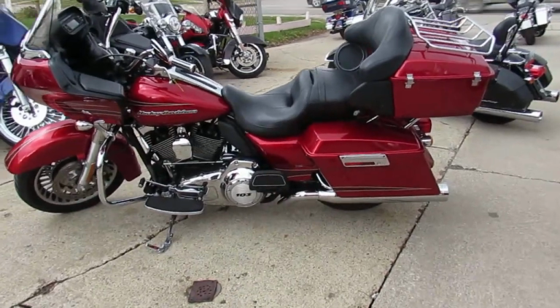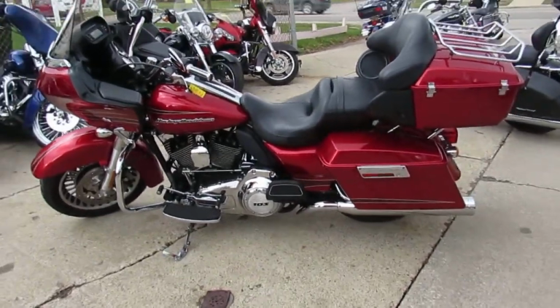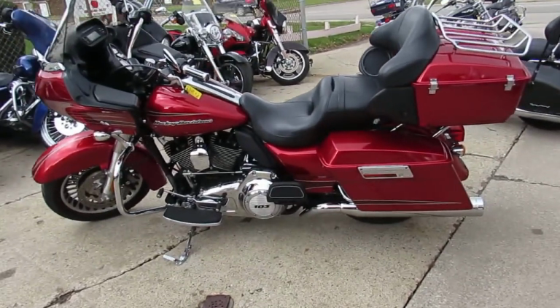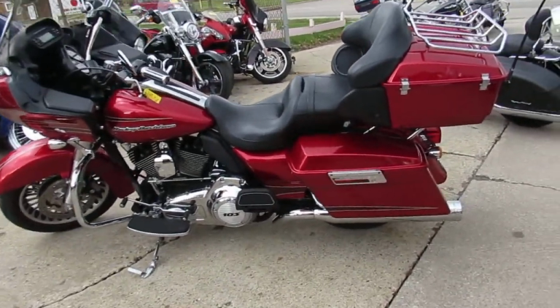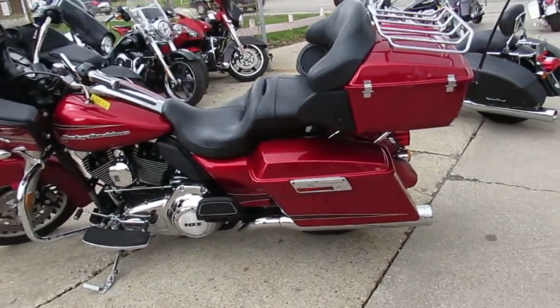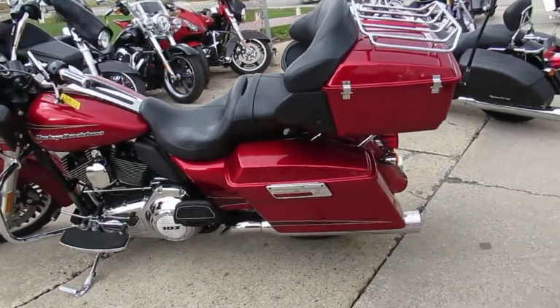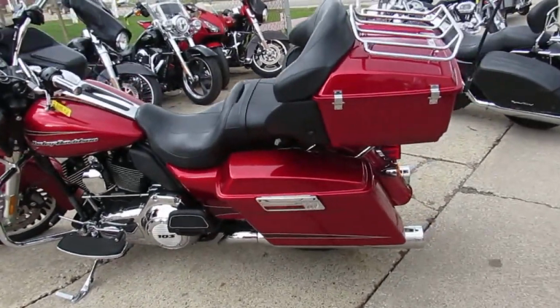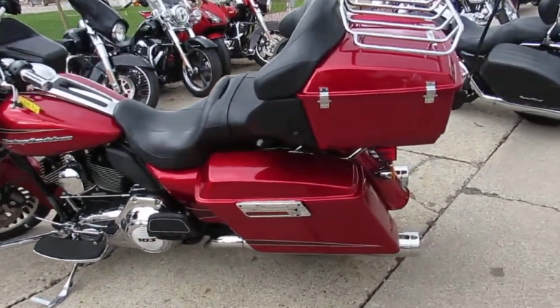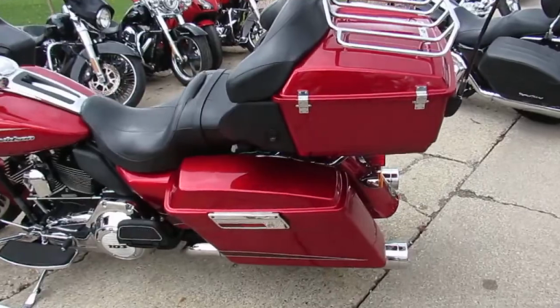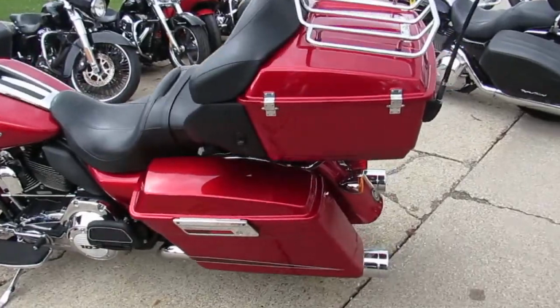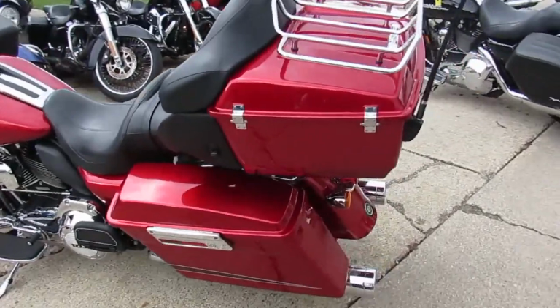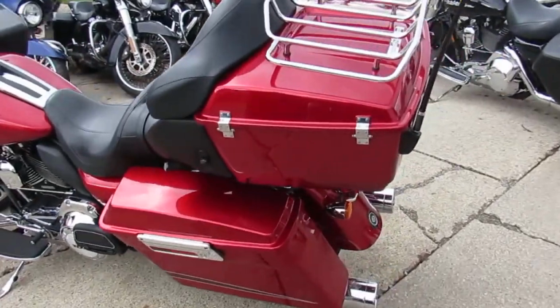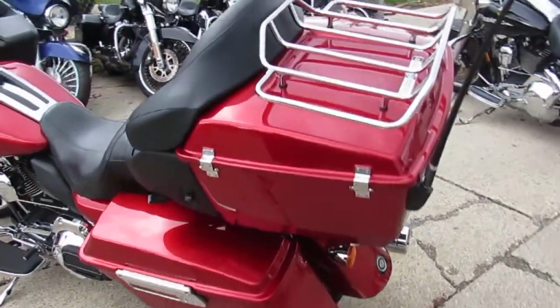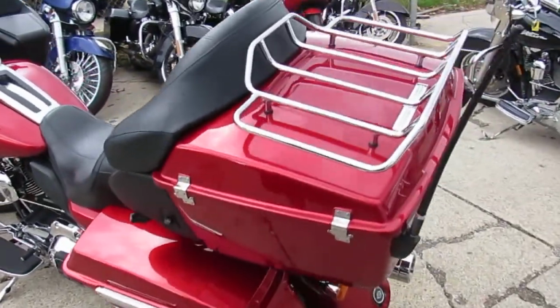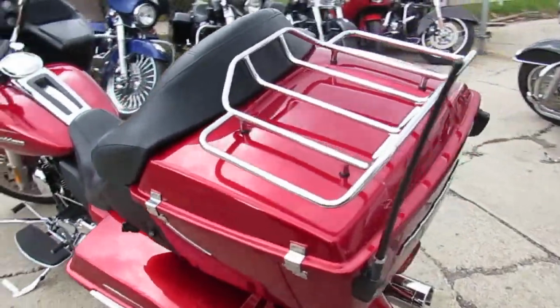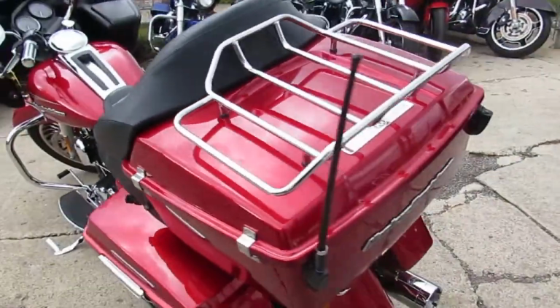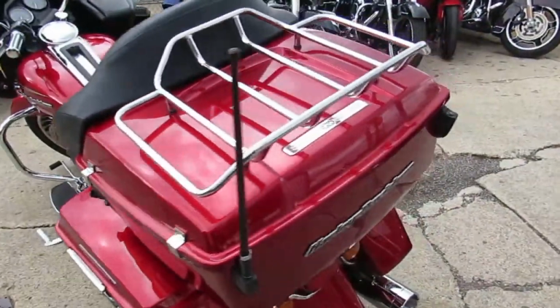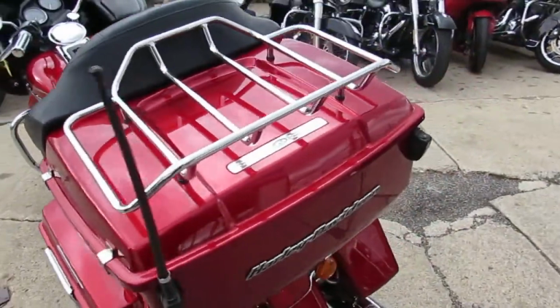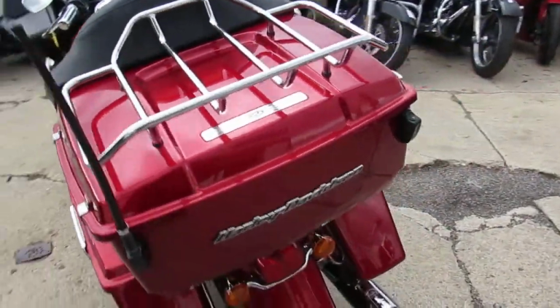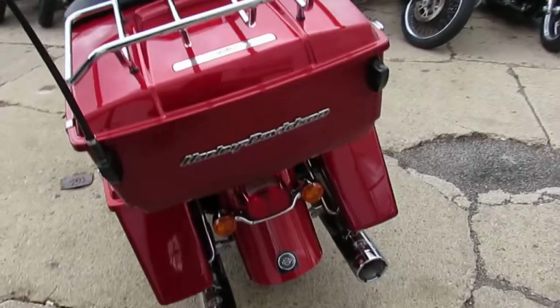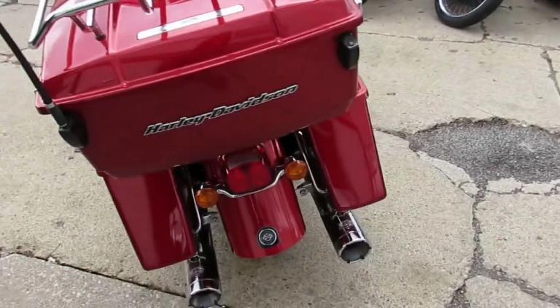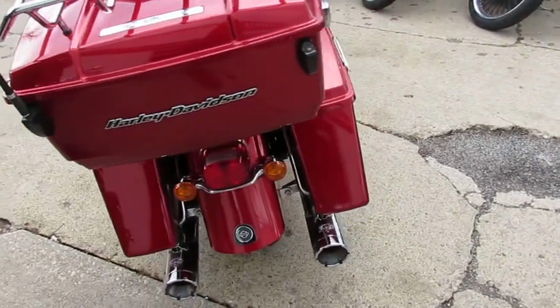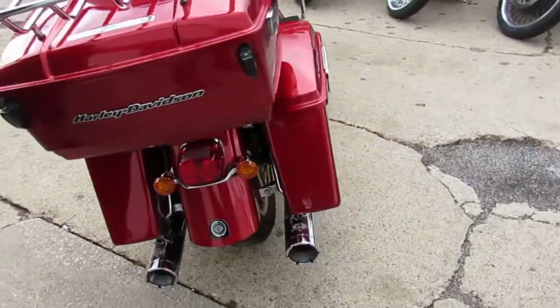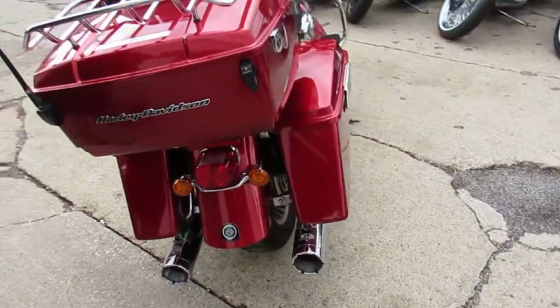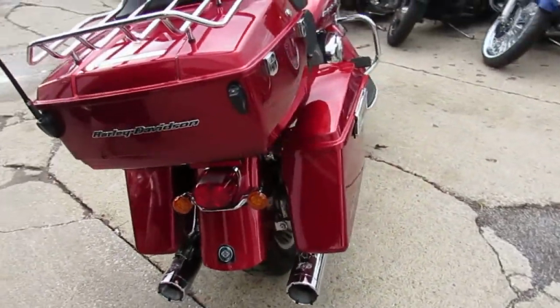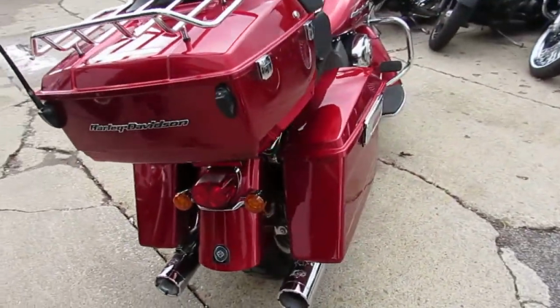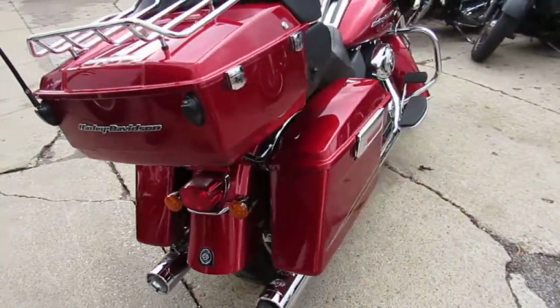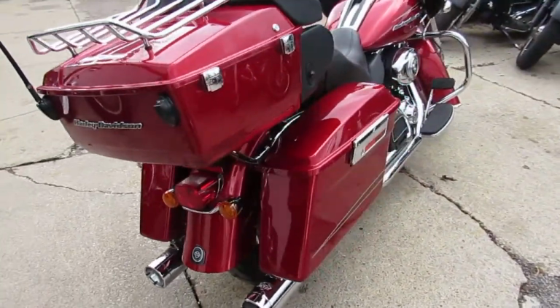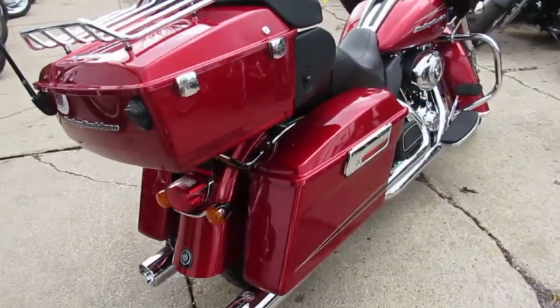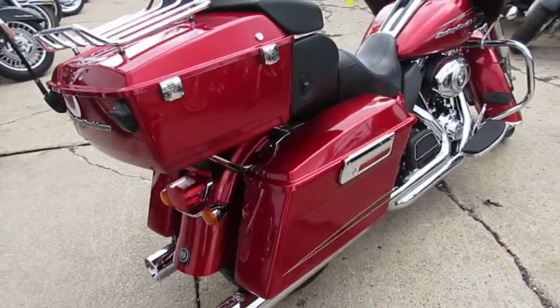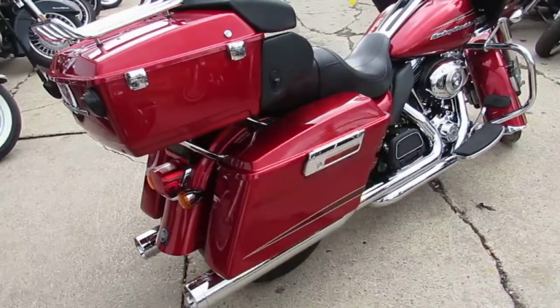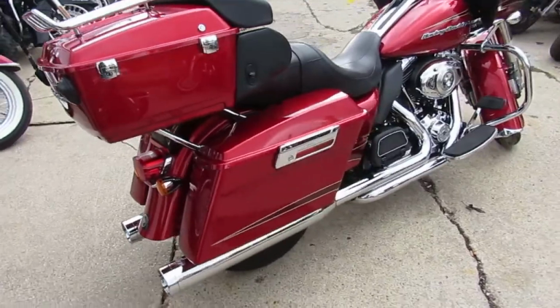Hey guys, it's Approval Powersports here doing some videos on the used Harleys we have for sale. We've got over 400 for sale in the showroom. This one here is a sharp 2012 Road Glide — it's got perfect candy apple red paint.